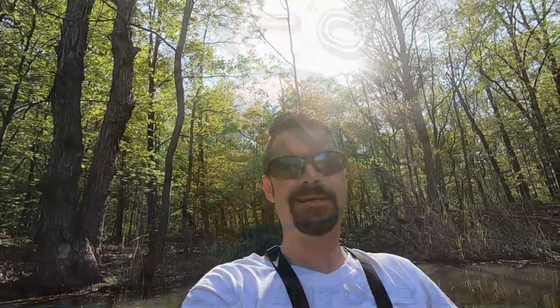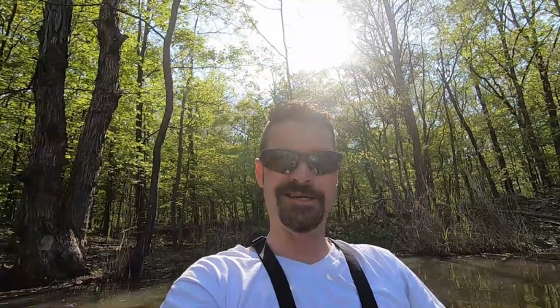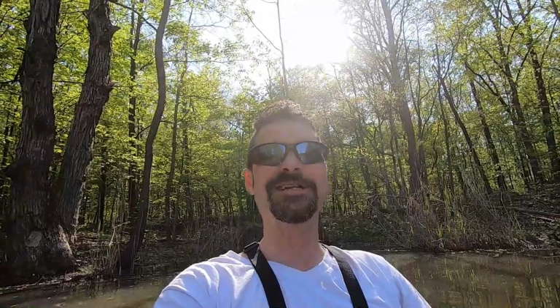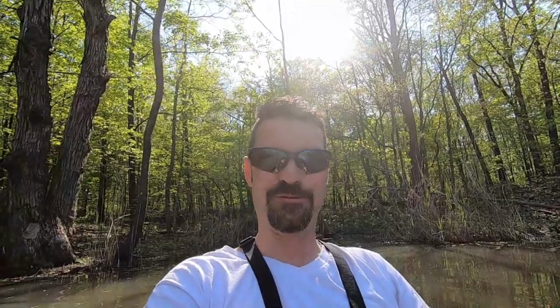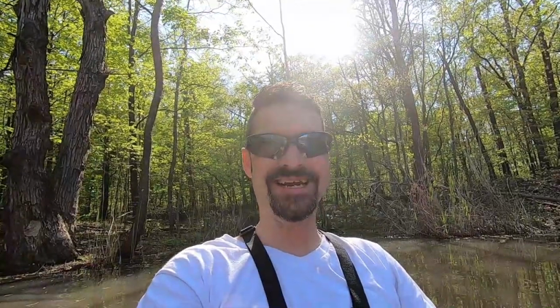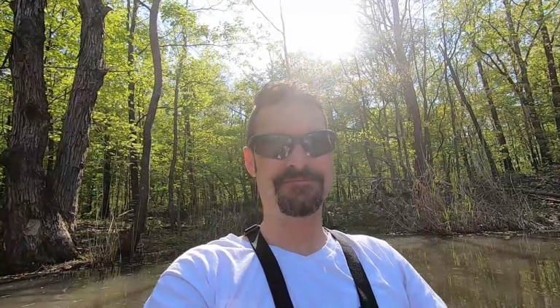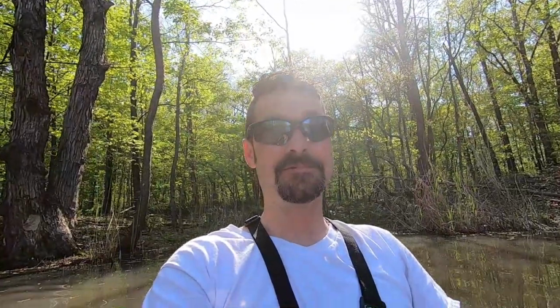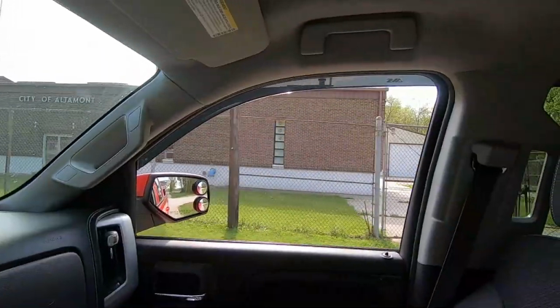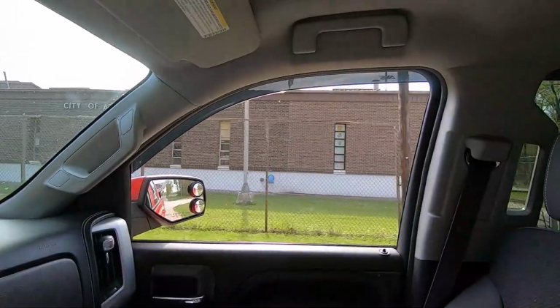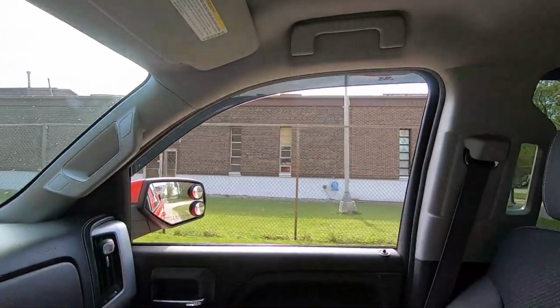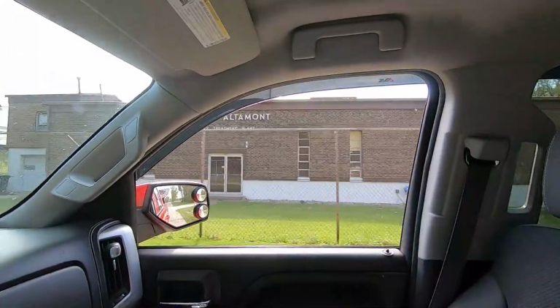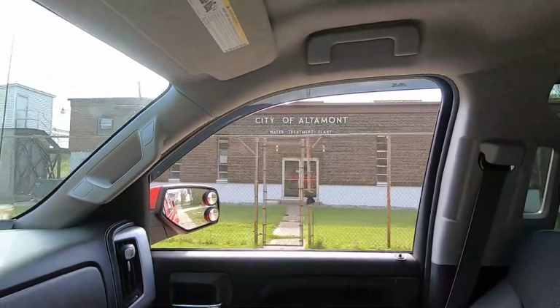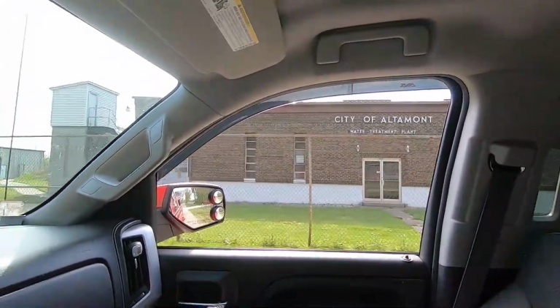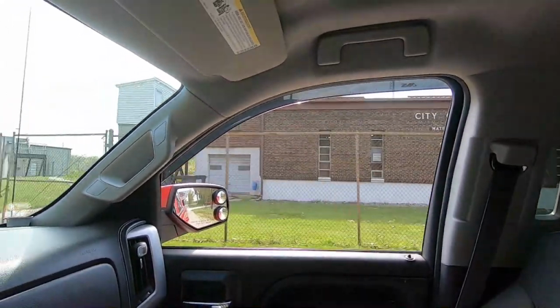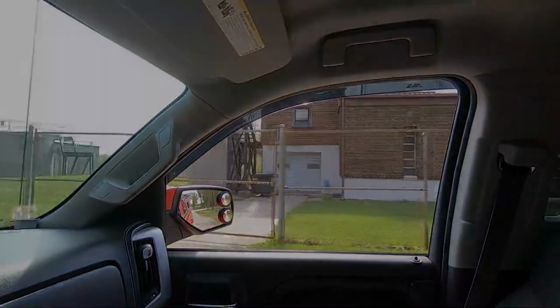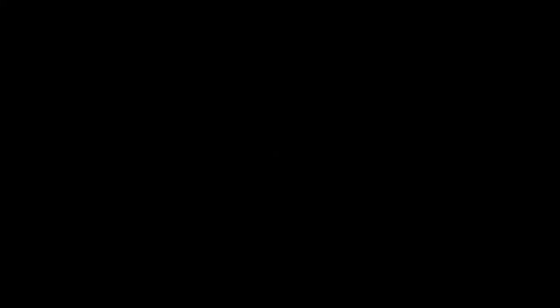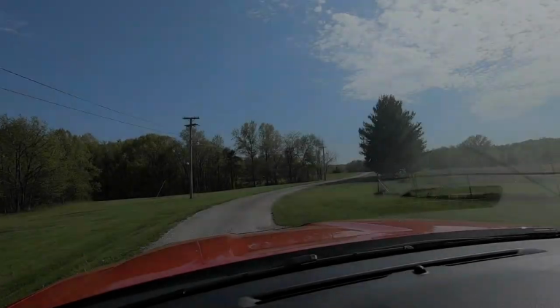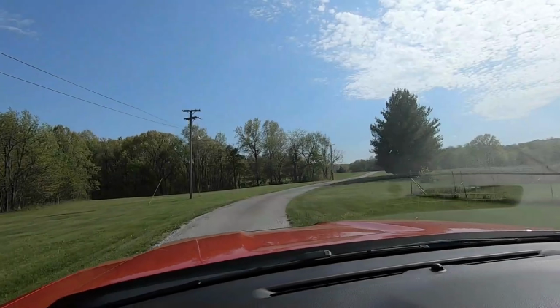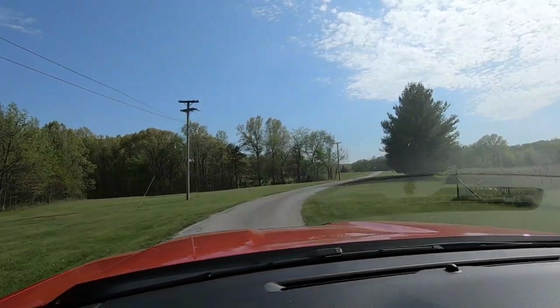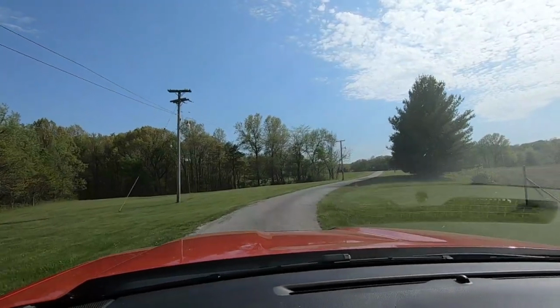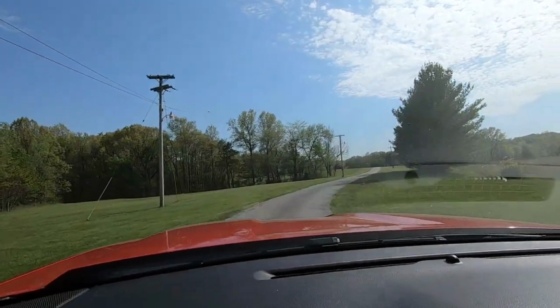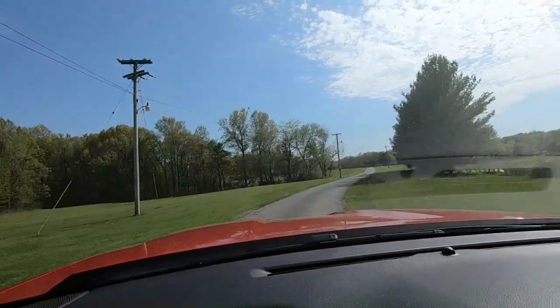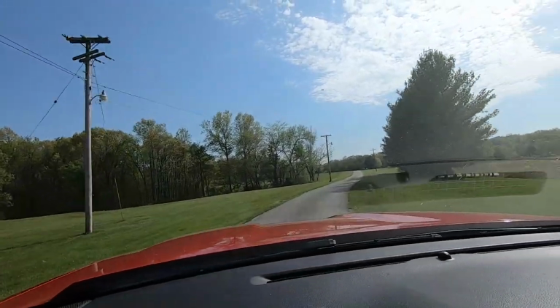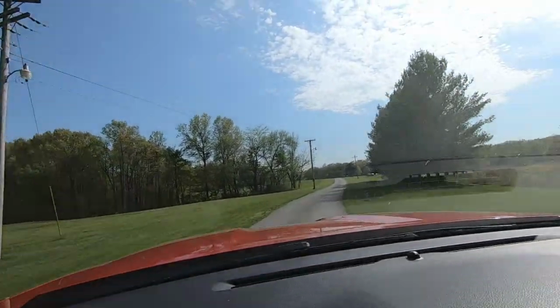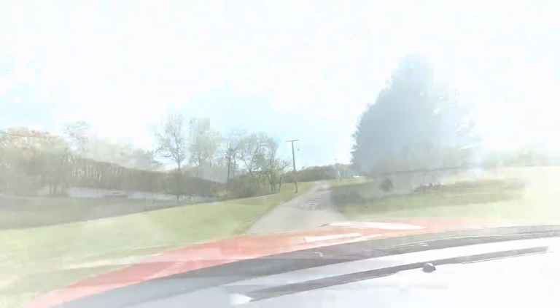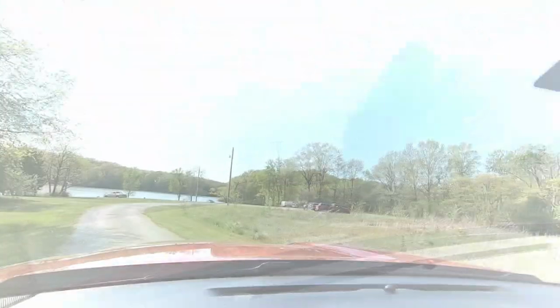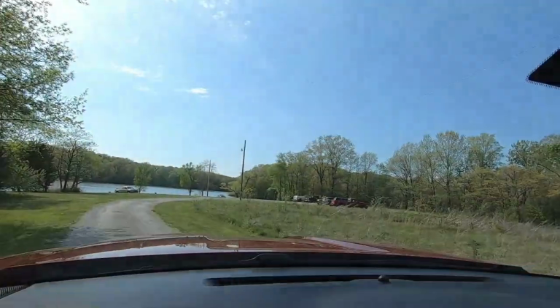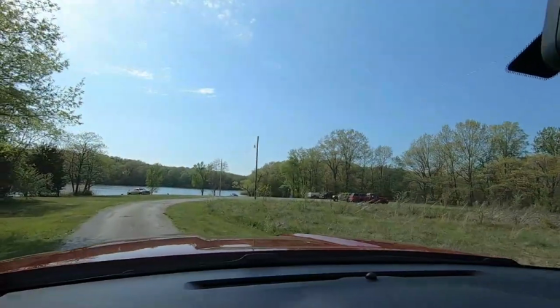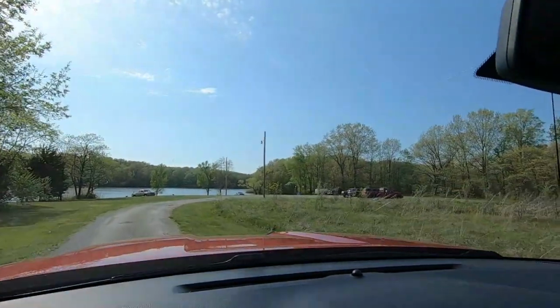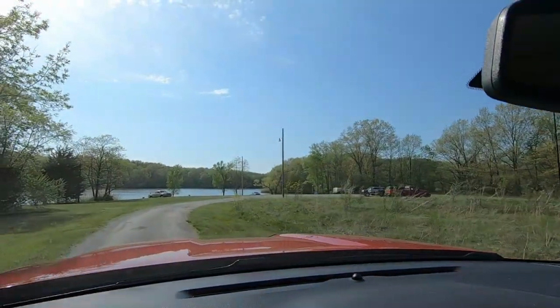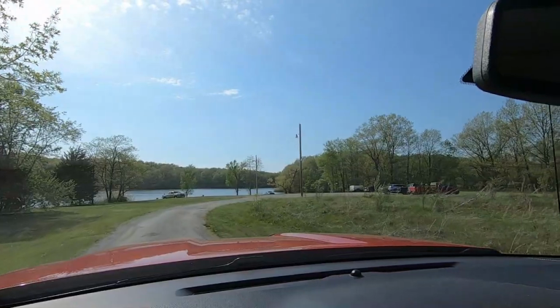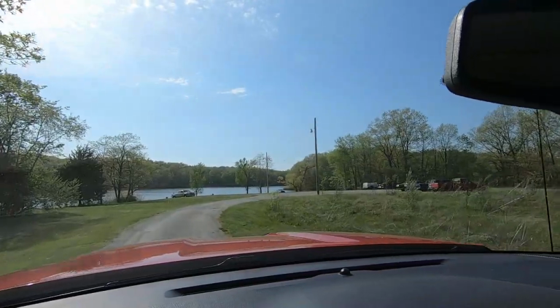Hey guys, Cletus here with Get Out. Today, we are out here at the Altamont Reservoir and we're taking a trip on the kayak. We're just going to take a tour of the Altamont Reservoir, so stay with me.